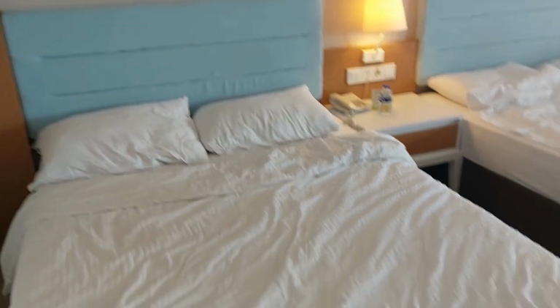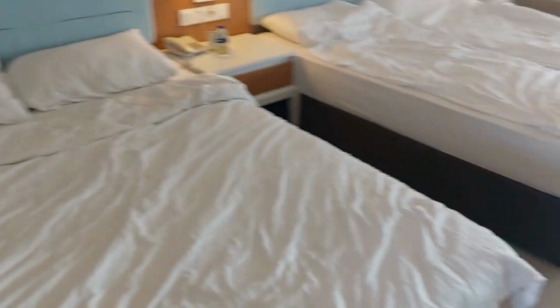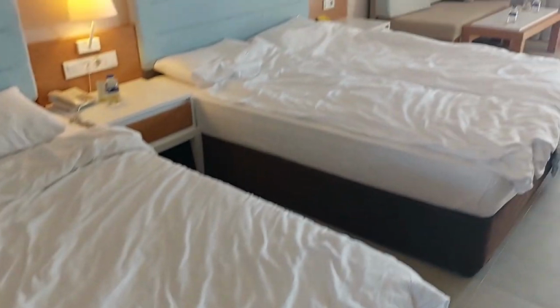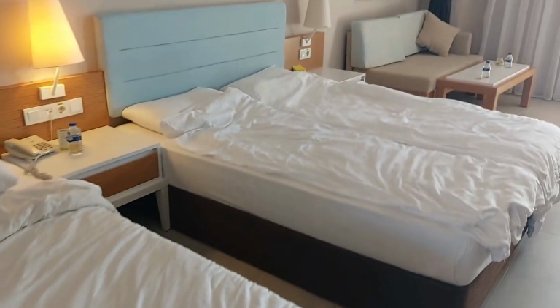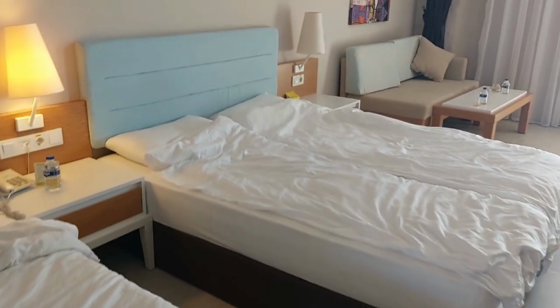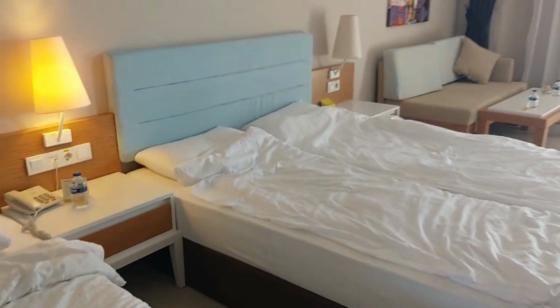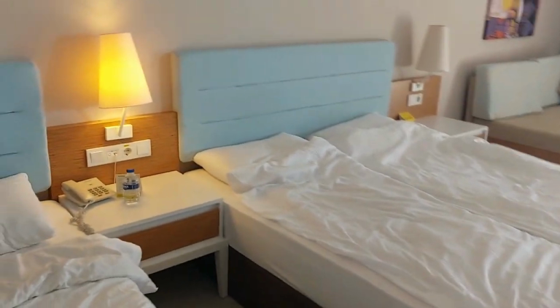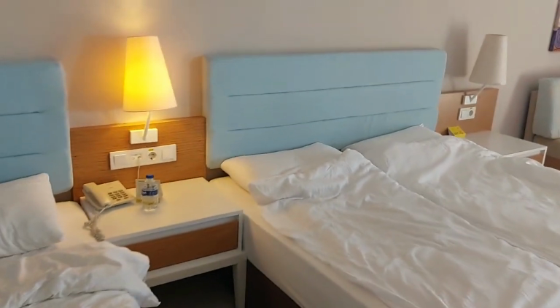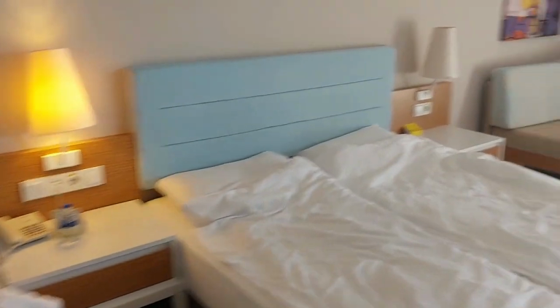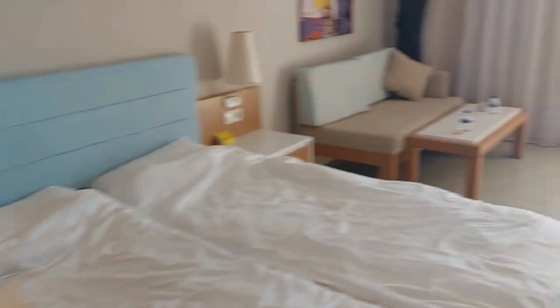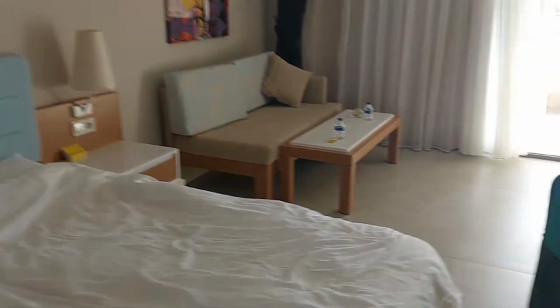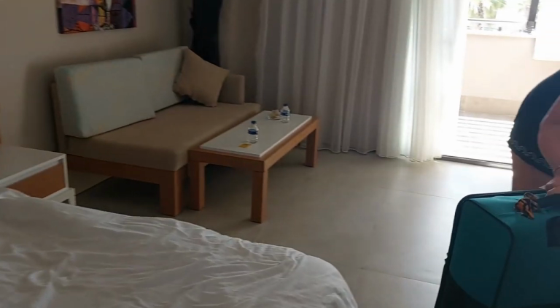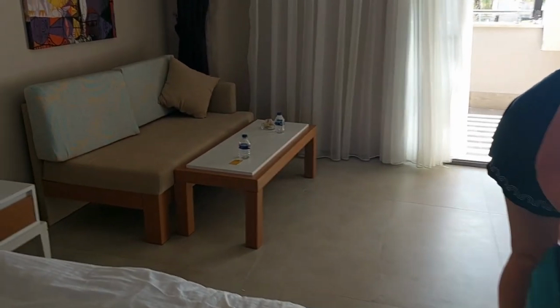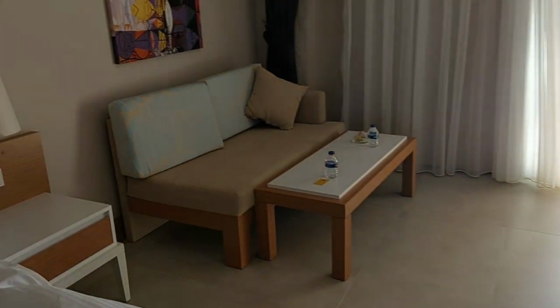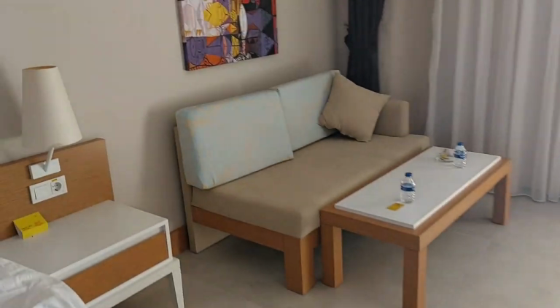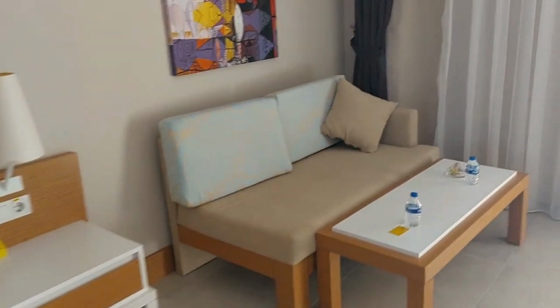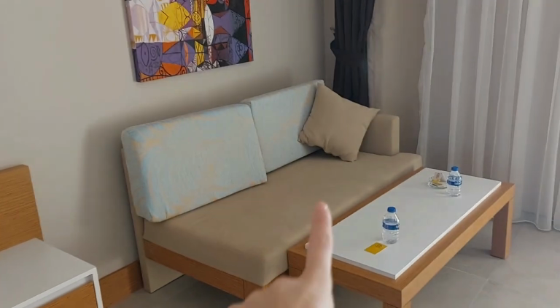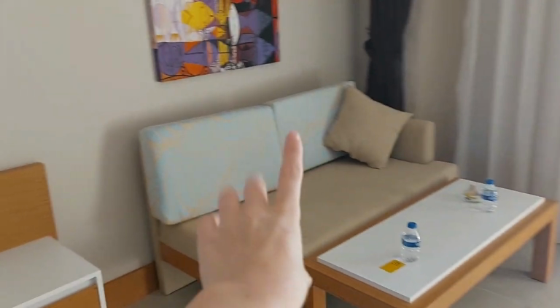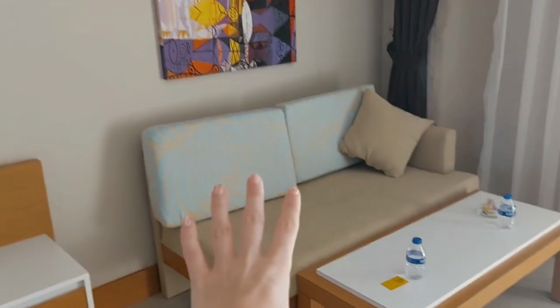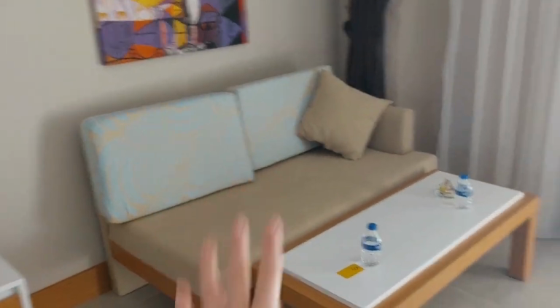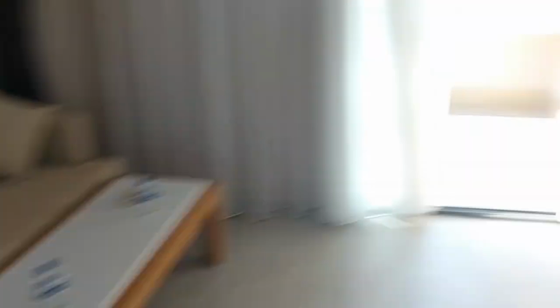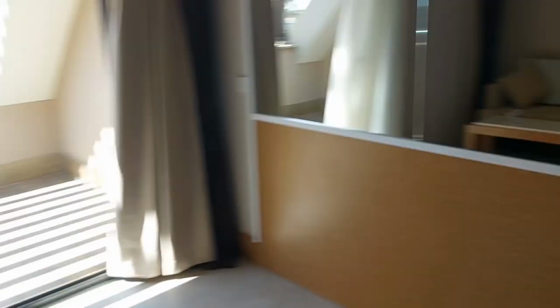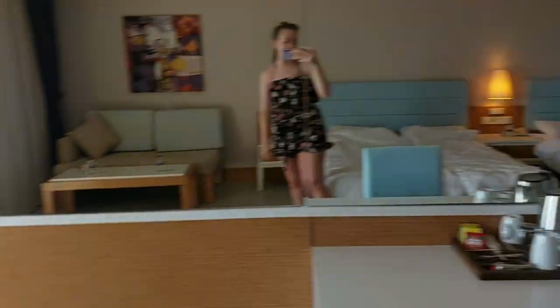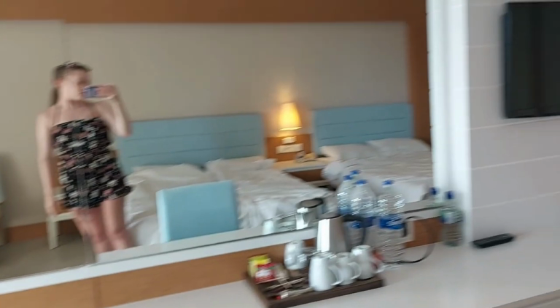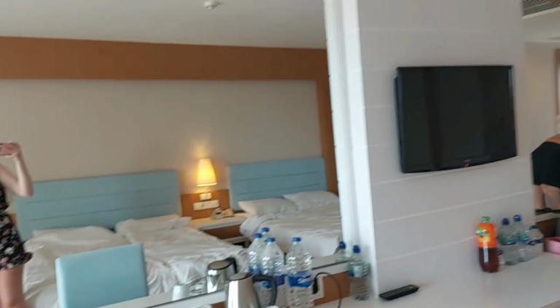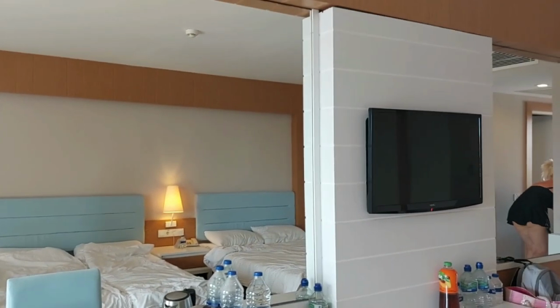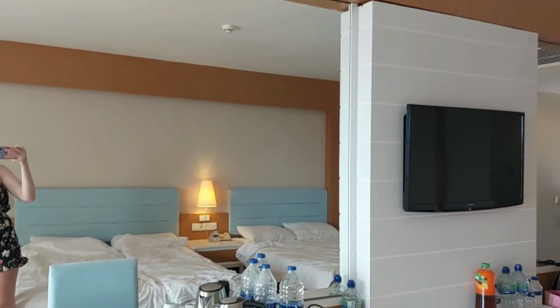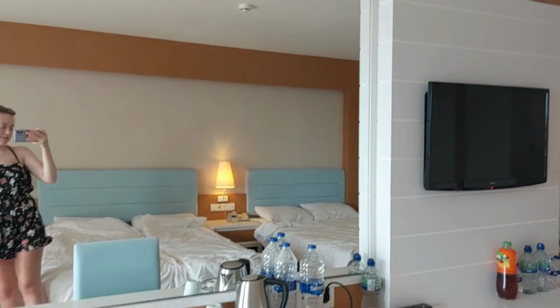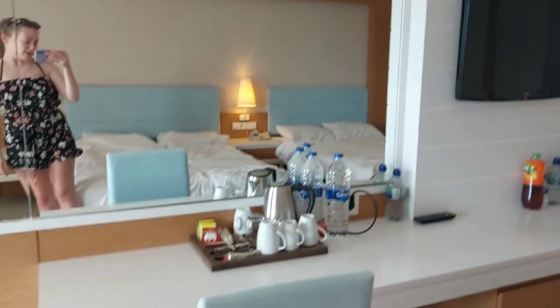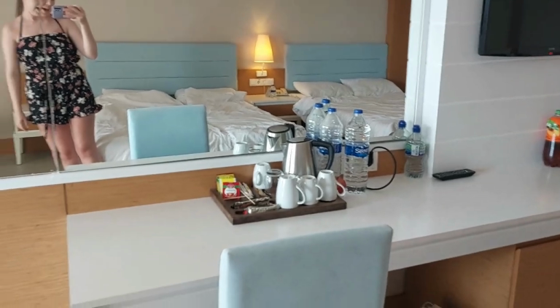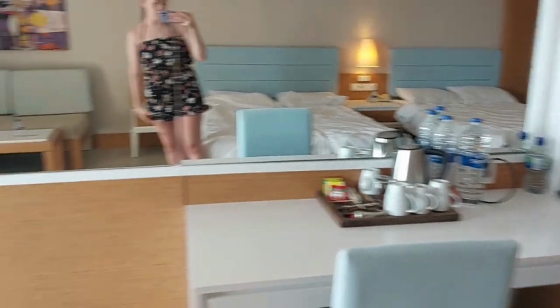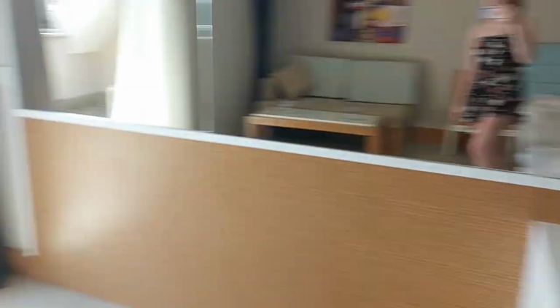These are the beds — two big double beds, some lights. And then we've got a sofa, nice and comfy, a giant mirror and TV. Kettle and water as well.